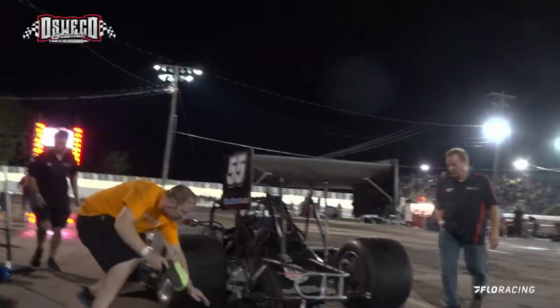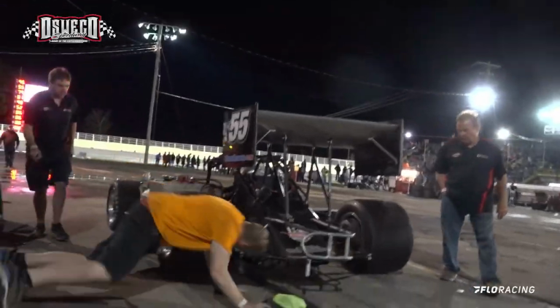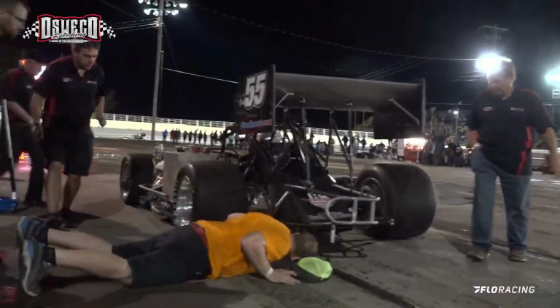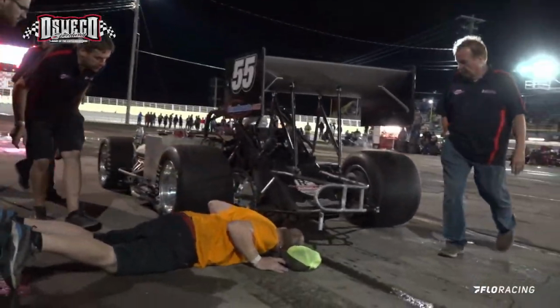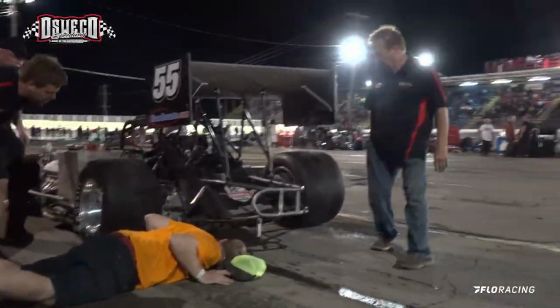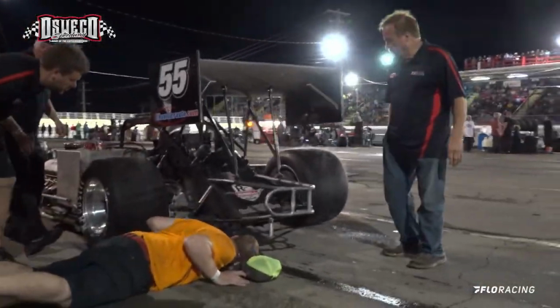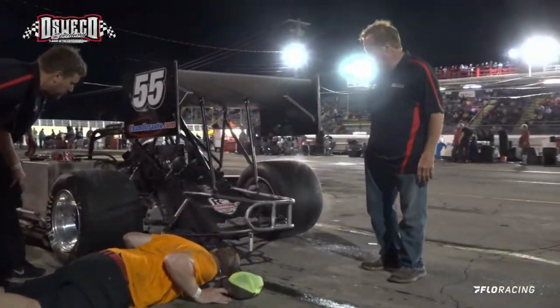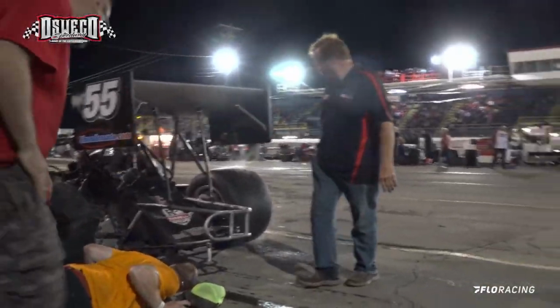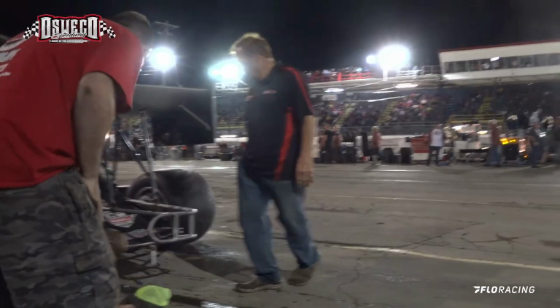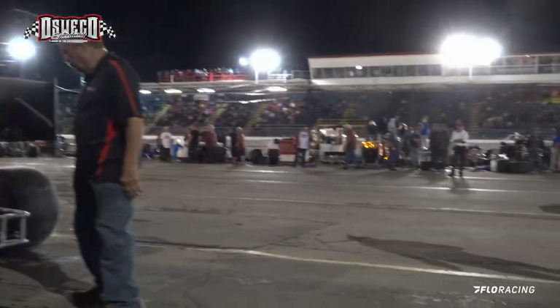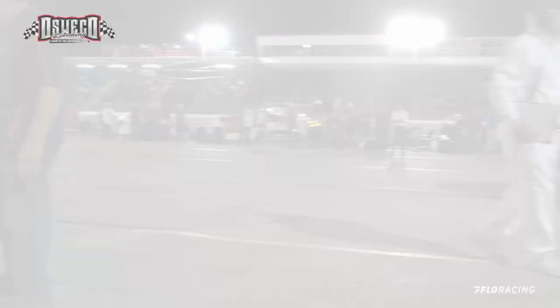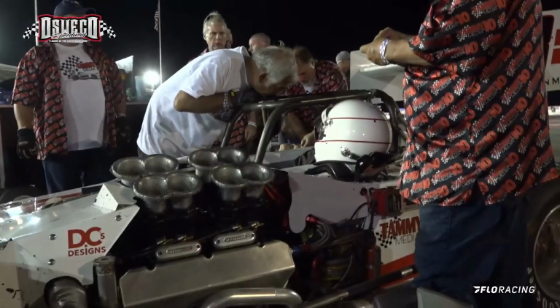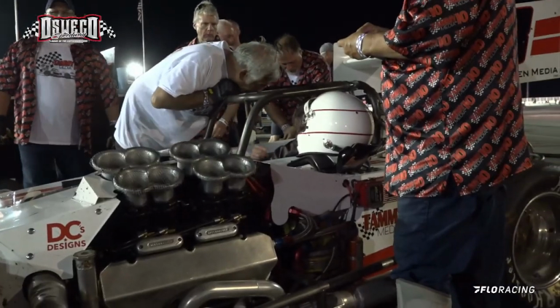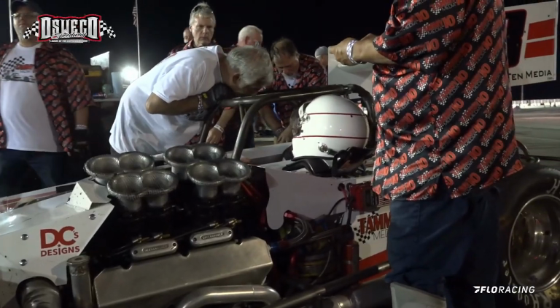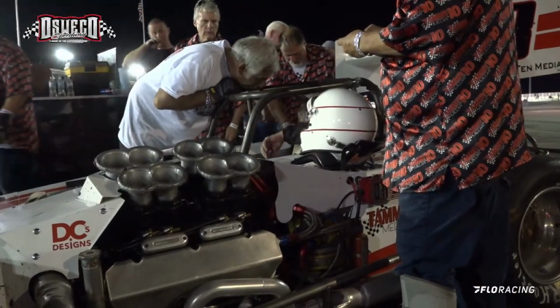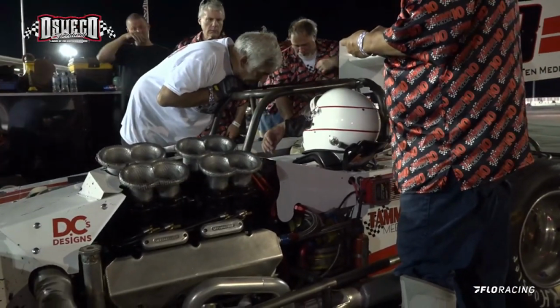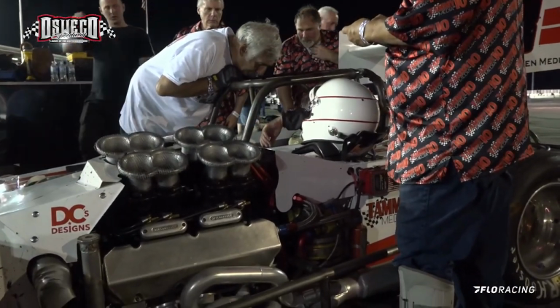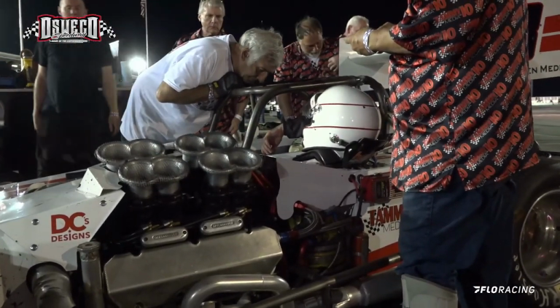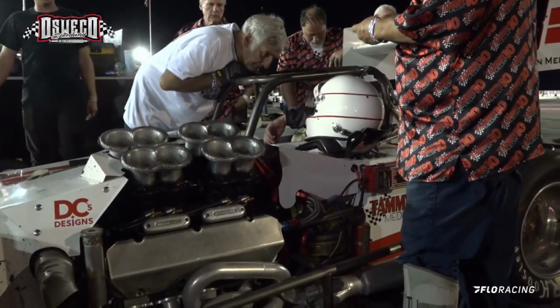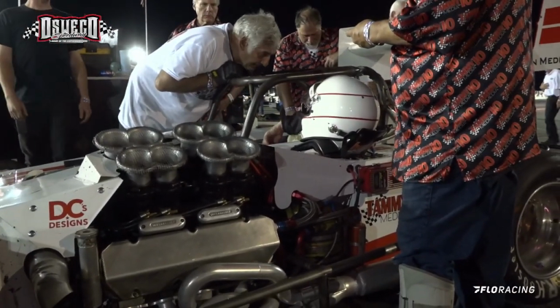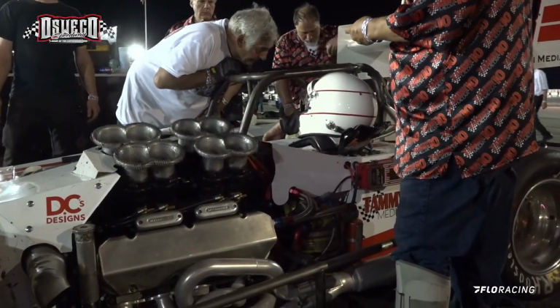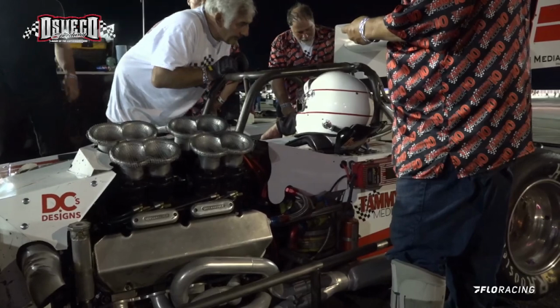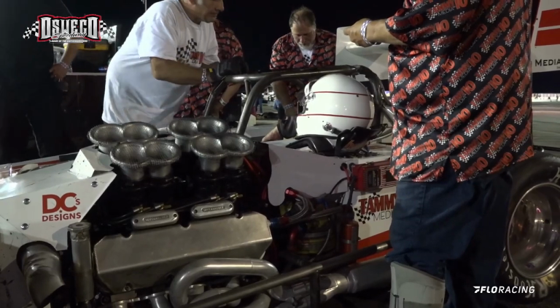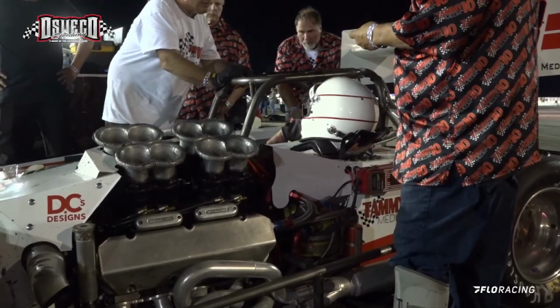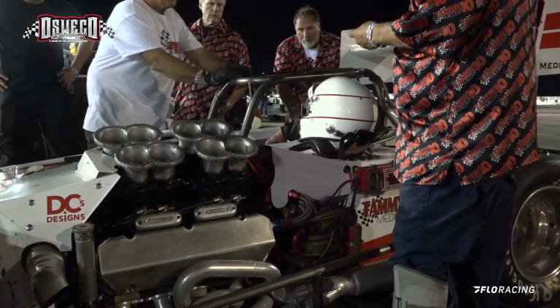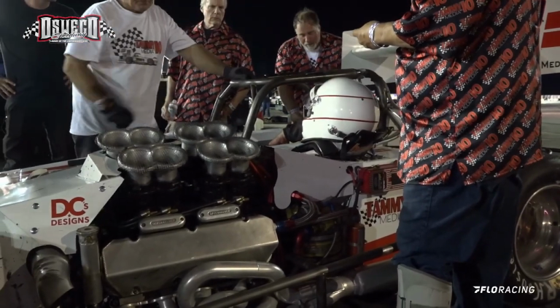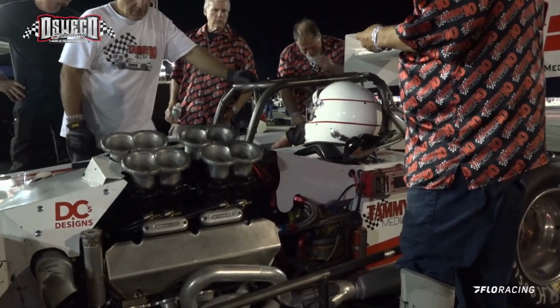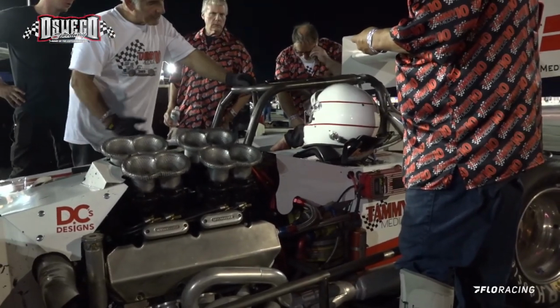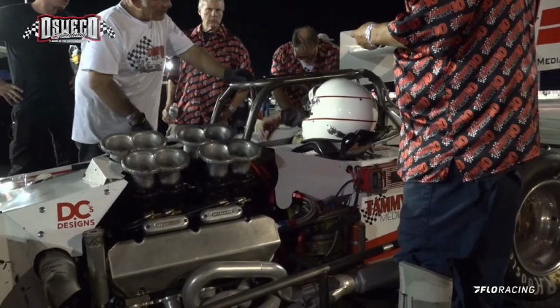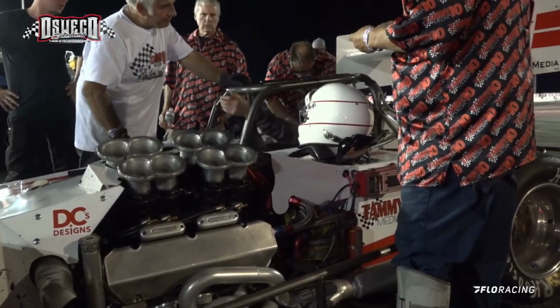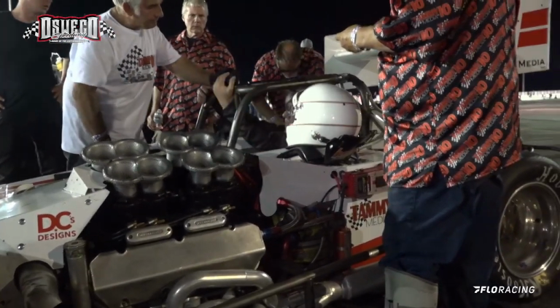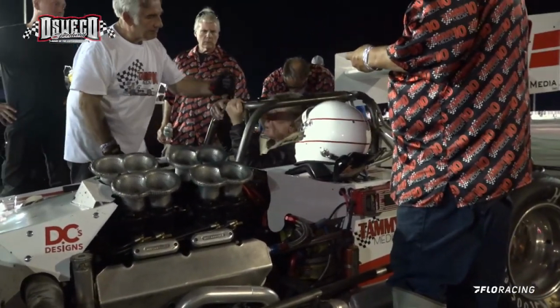But something broke aboard the car, and he was starting to put some pressure on. You've got to think rear end gears, you've got to think oil pressure — who knows, driveline — because he didn't bring it in under his own power, so that's bad news right there.